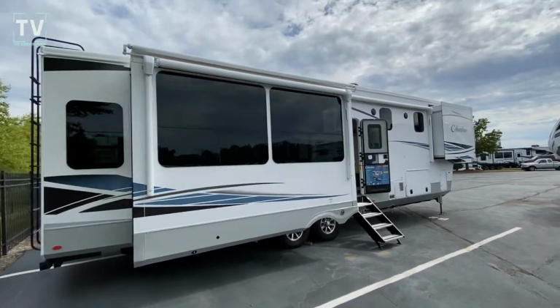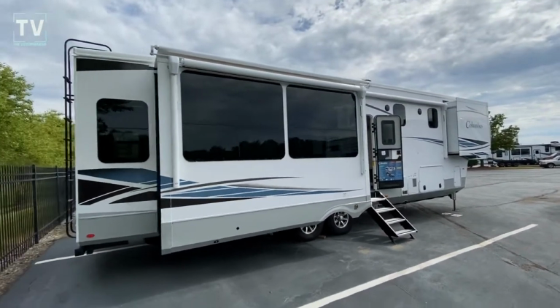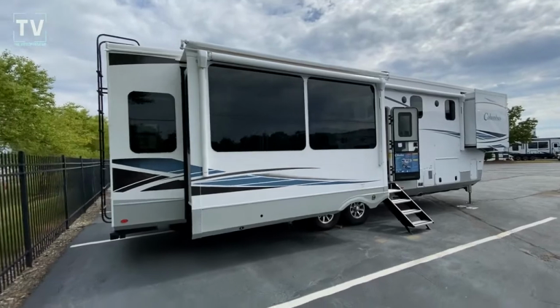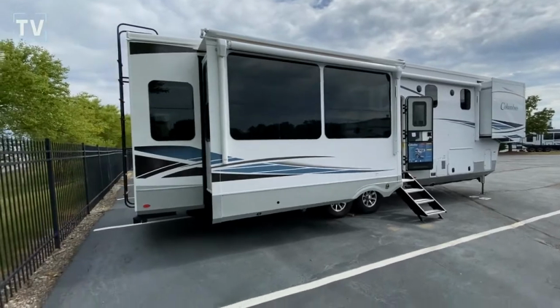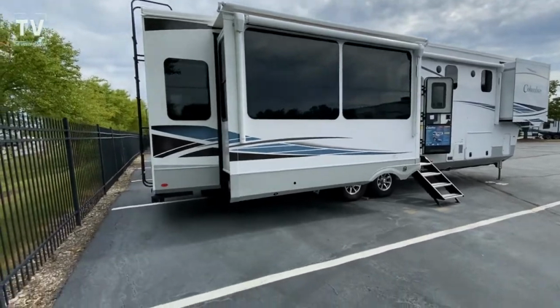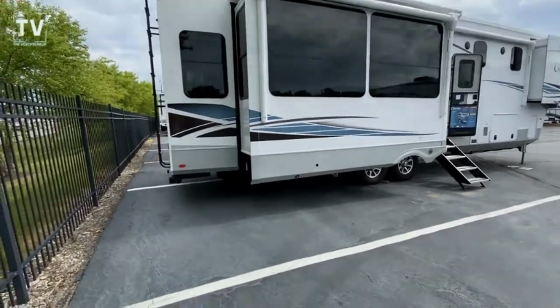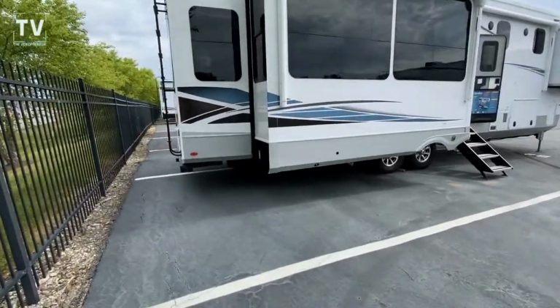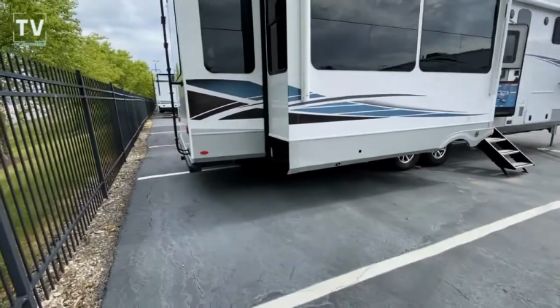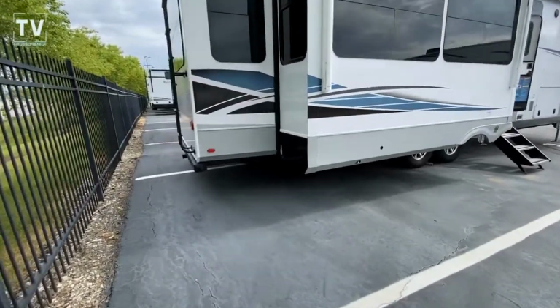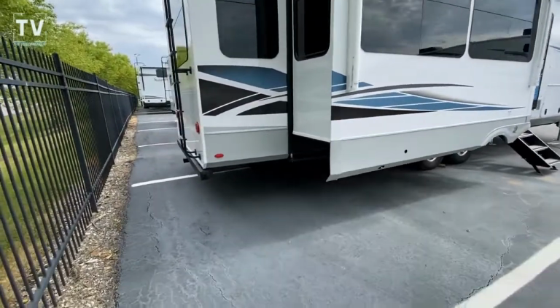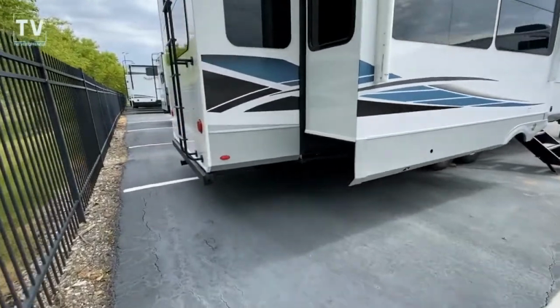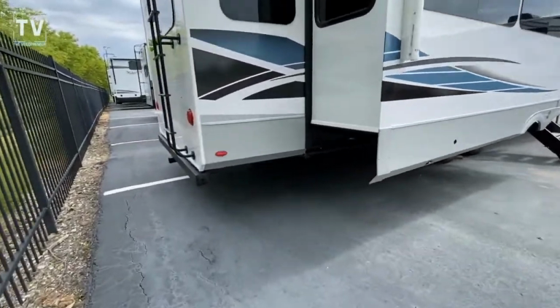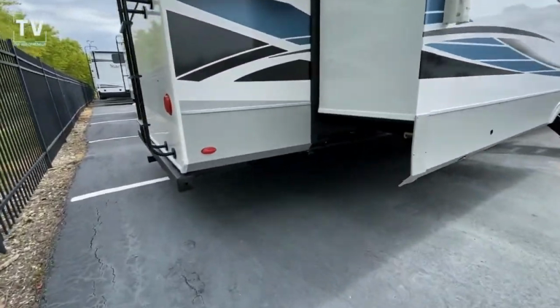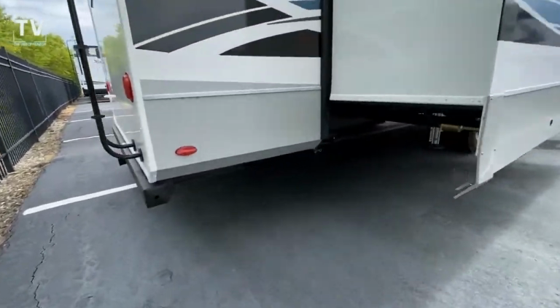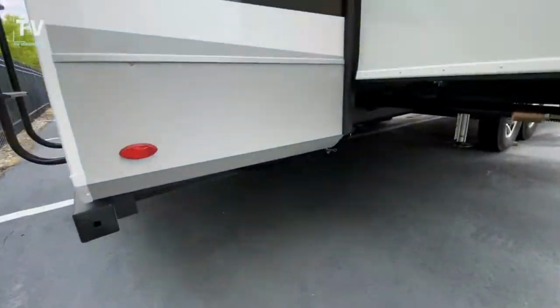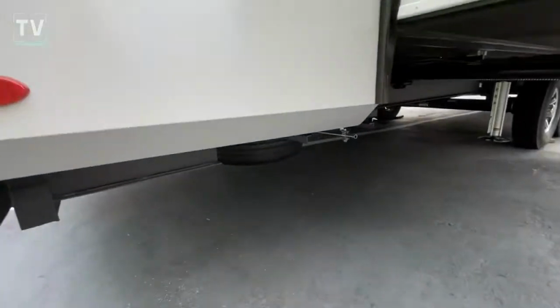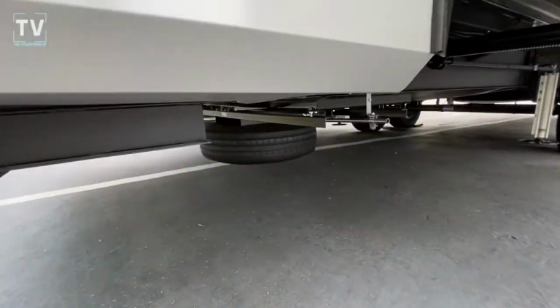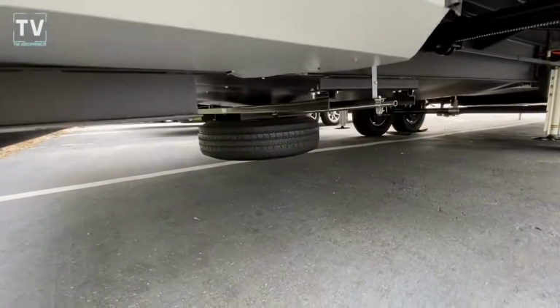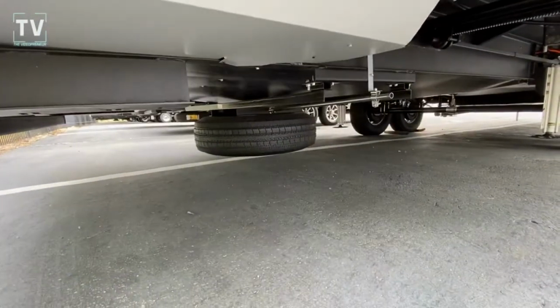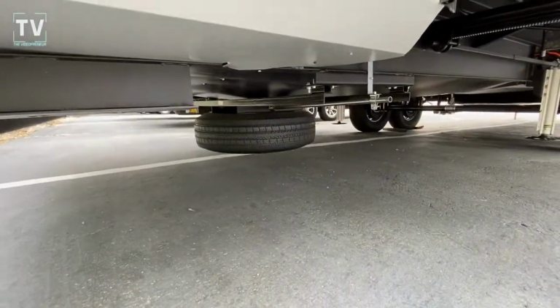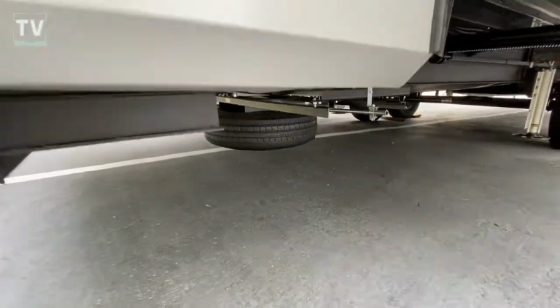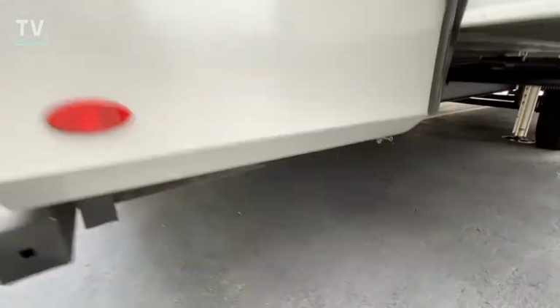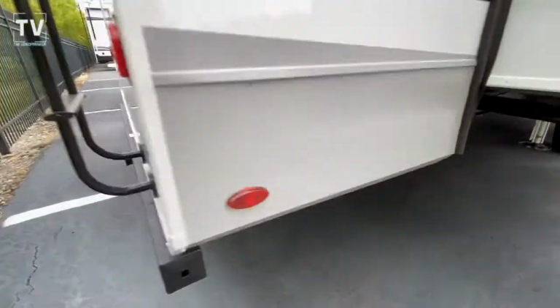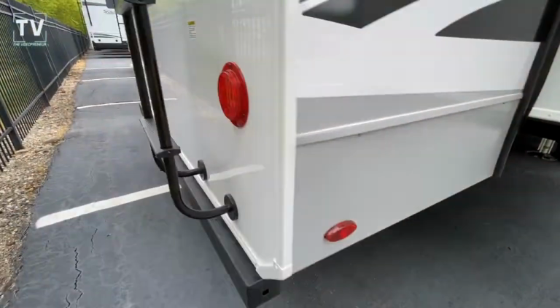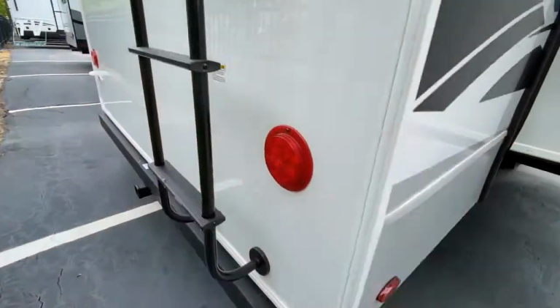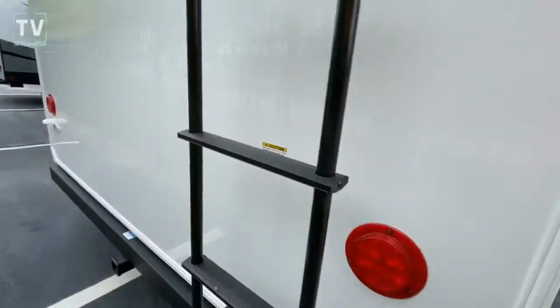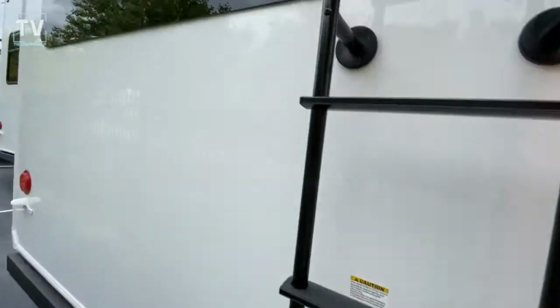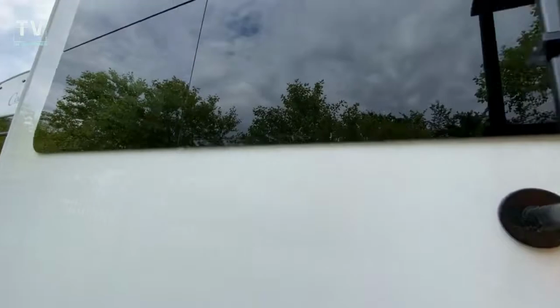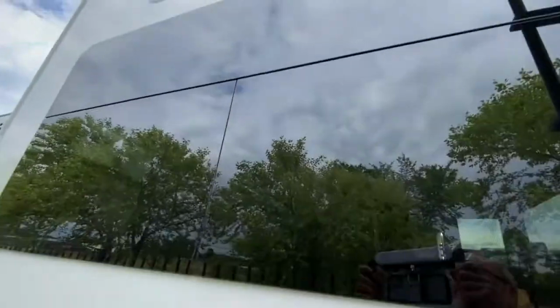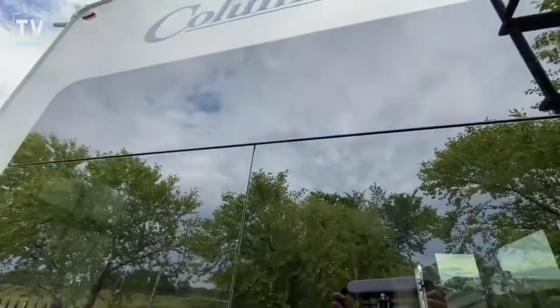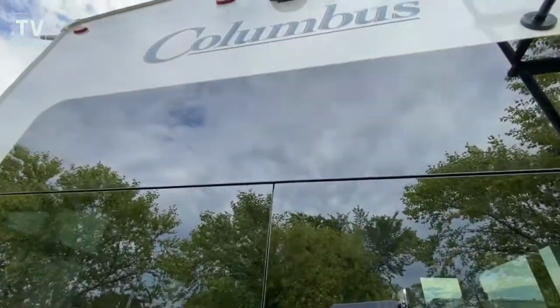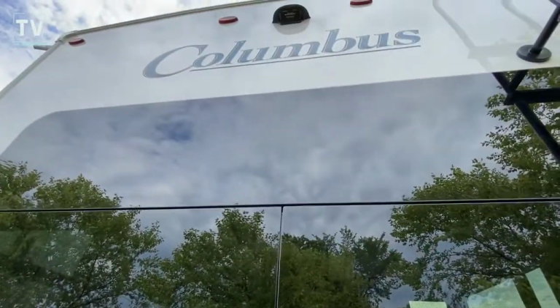Their contact information is listed below — link, phone number, price on this unit: $120,201. Four slides, sleeps four. There you can see the spare tire. Just a really, really nice, amazing RV.